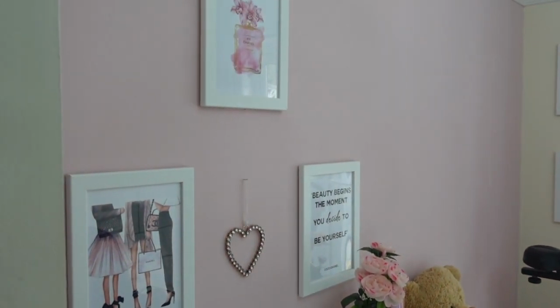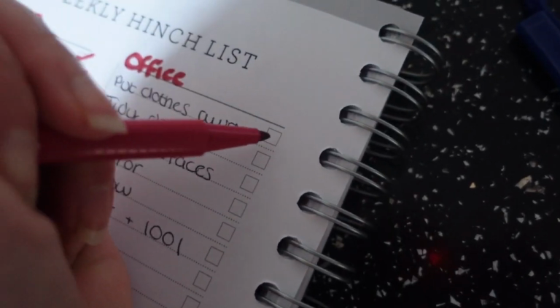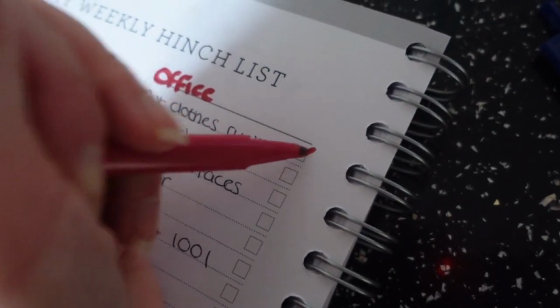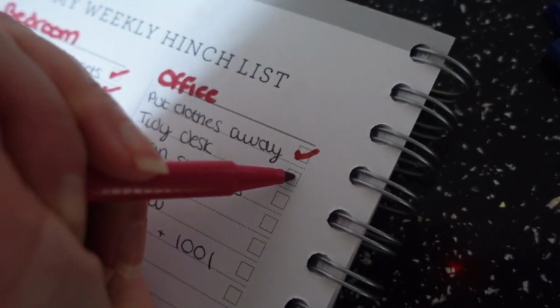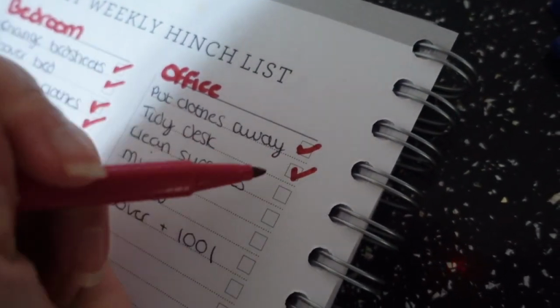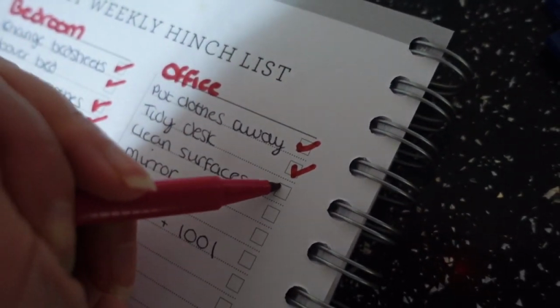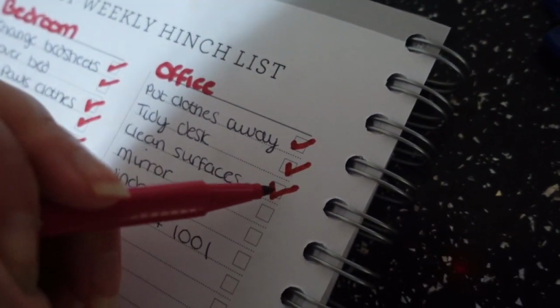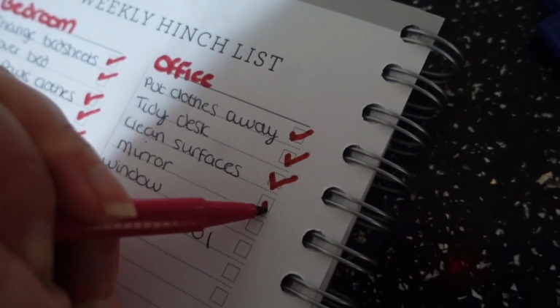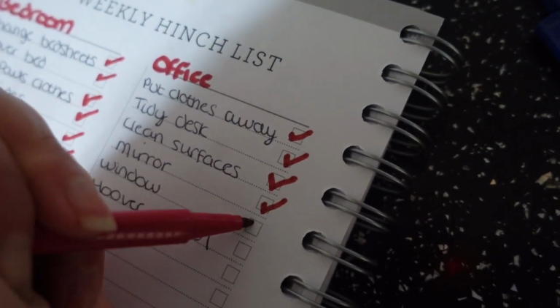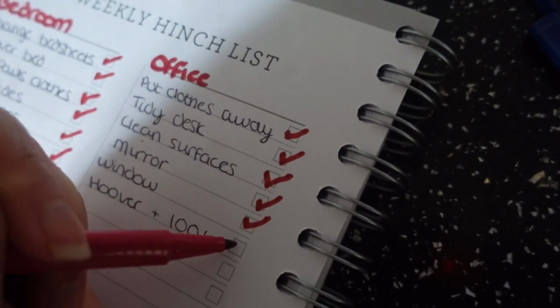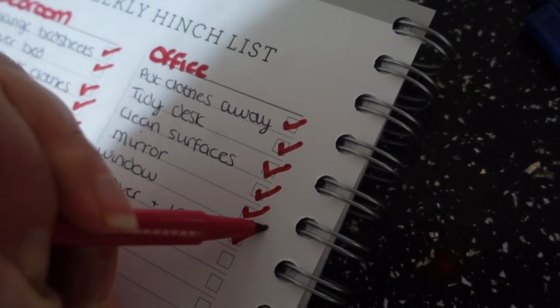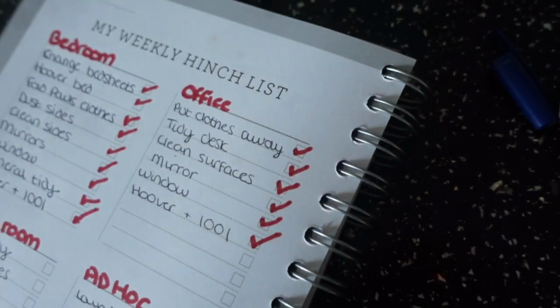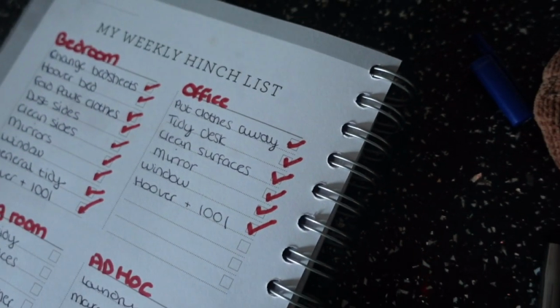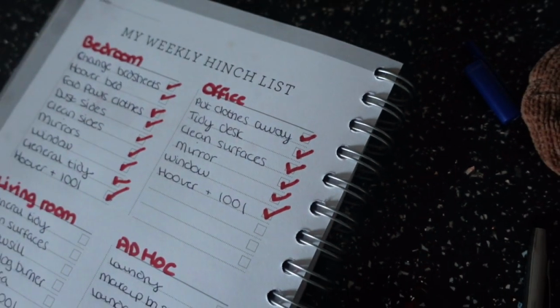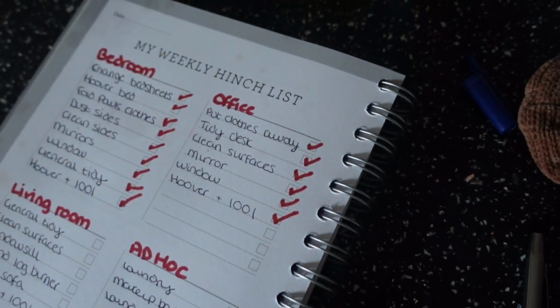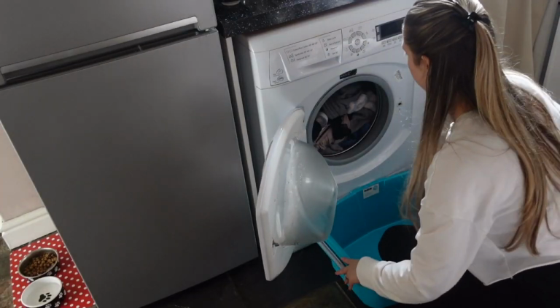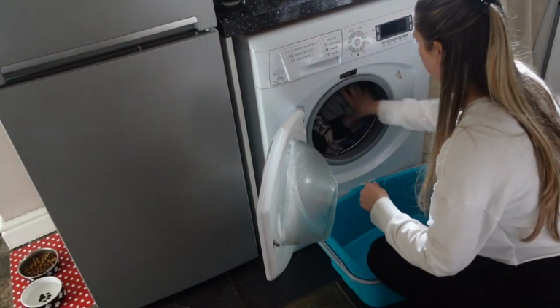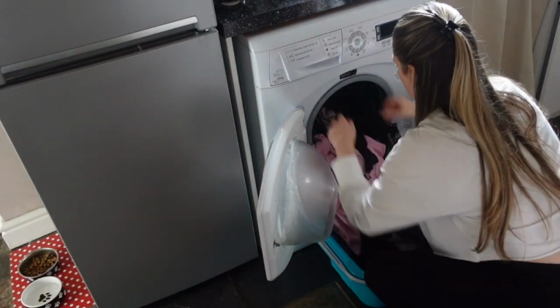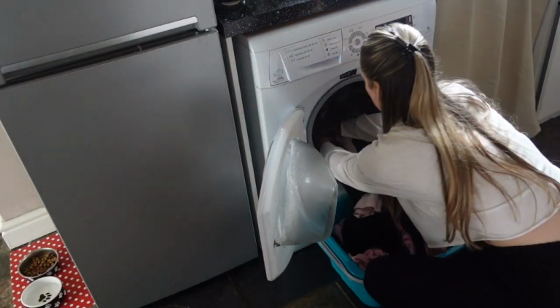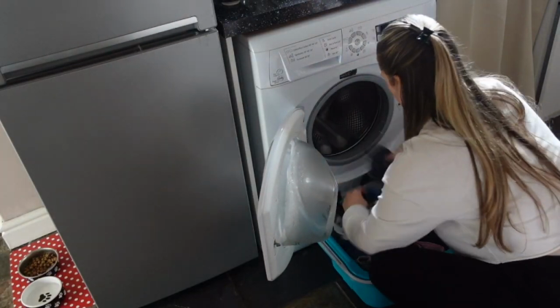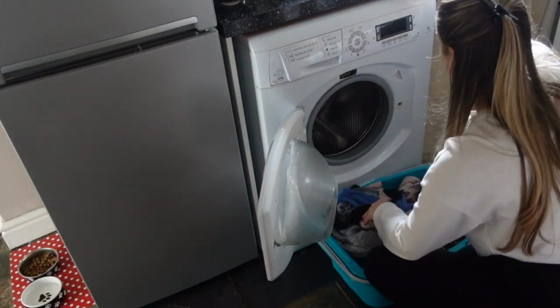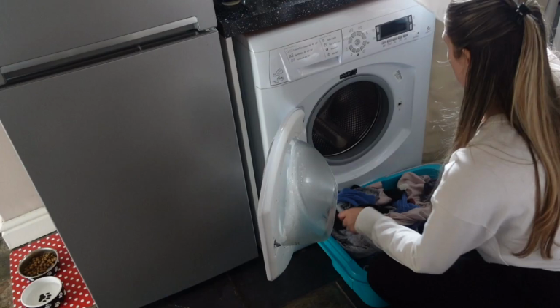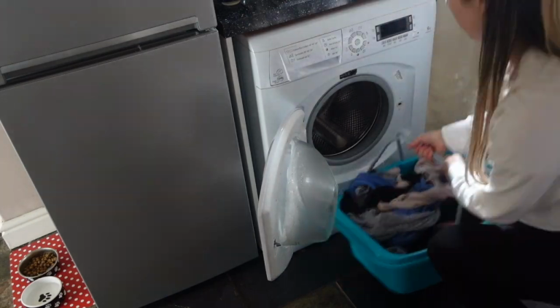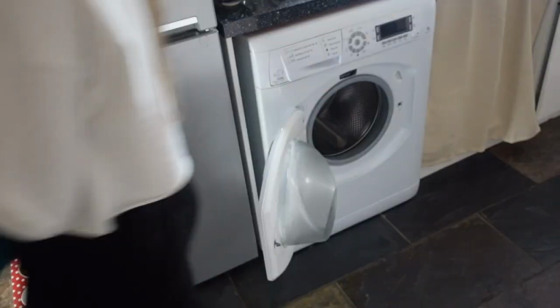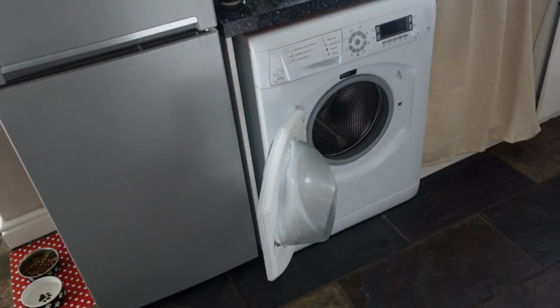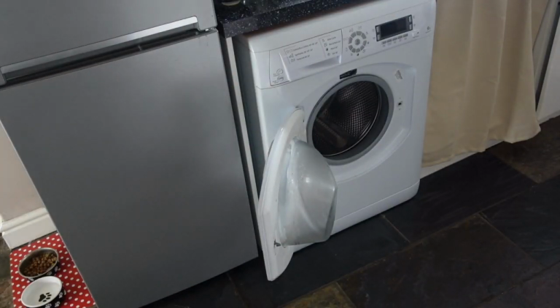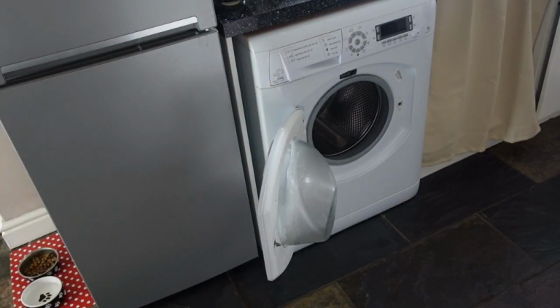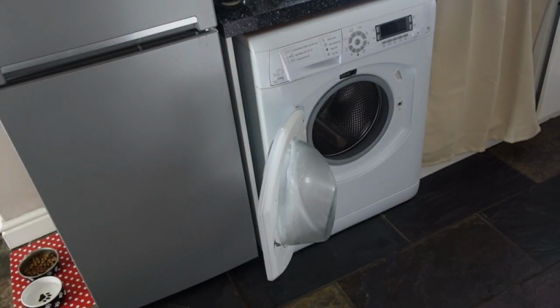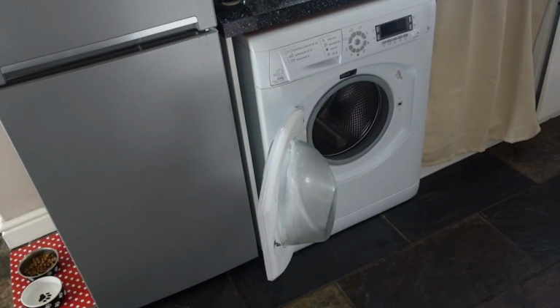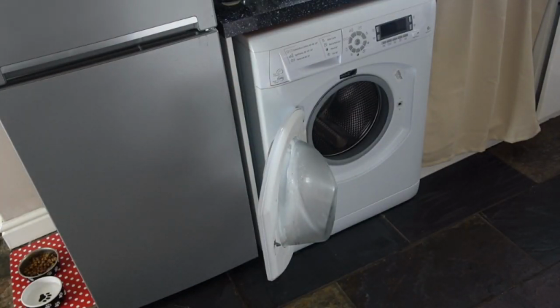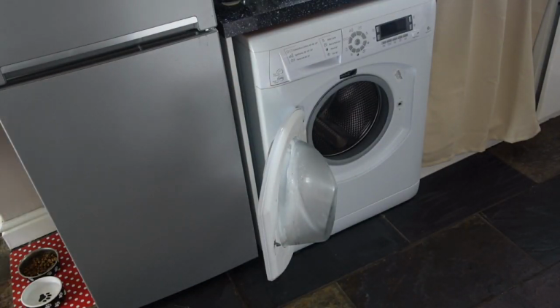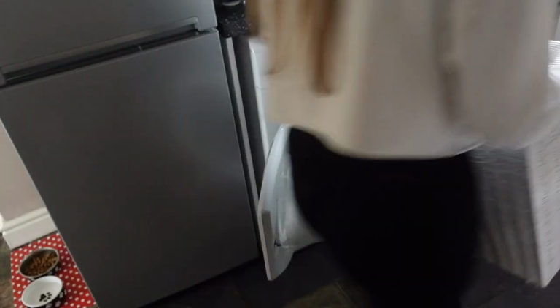Now it's time to take everything off that list and then I'm going to move on to focusing on the laundry. I already had some laundry to take out and I'm going to fill the machine with more laundry and move the other stuff to the tumble dryer.